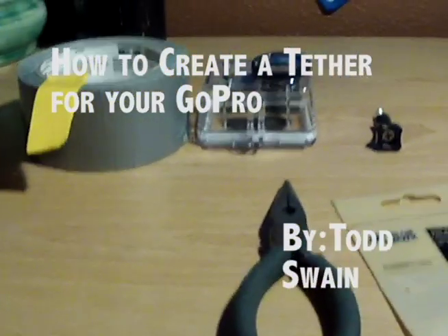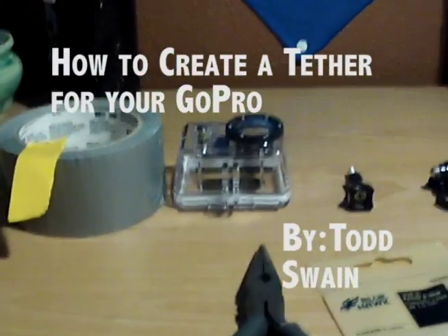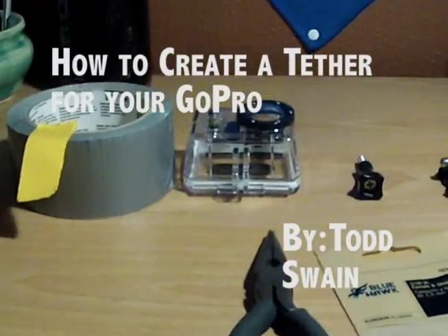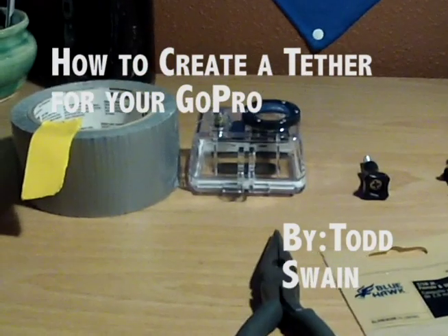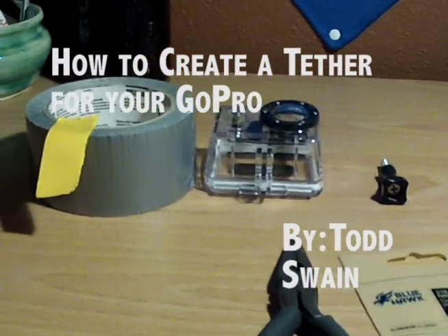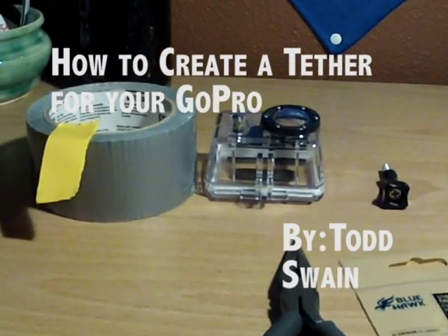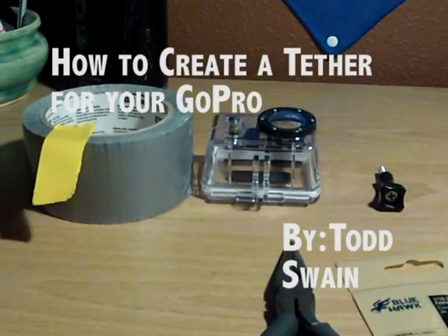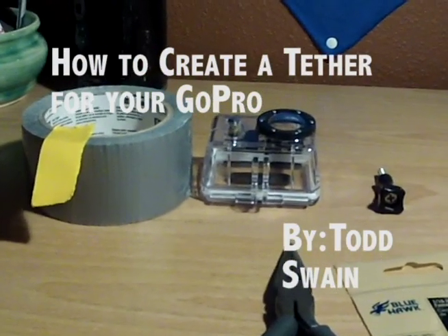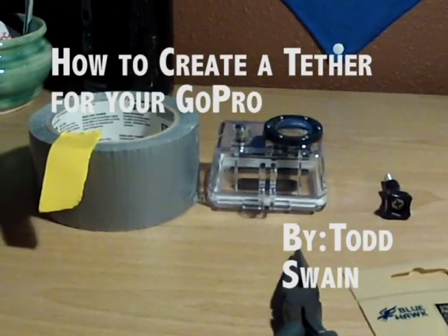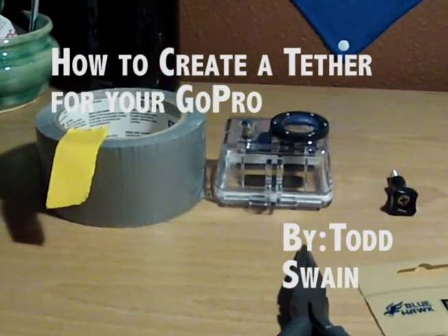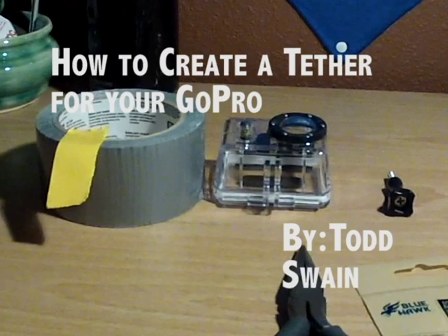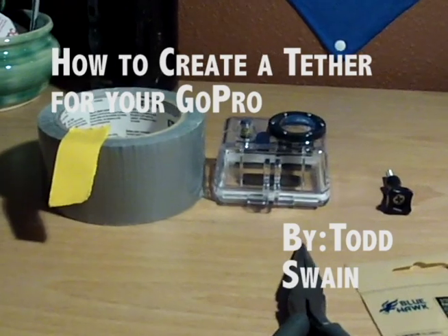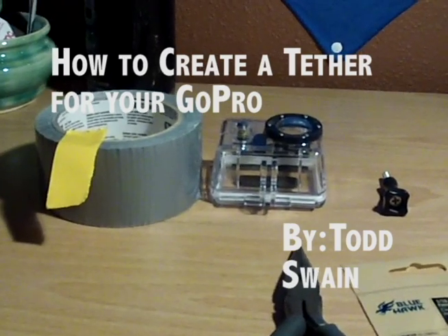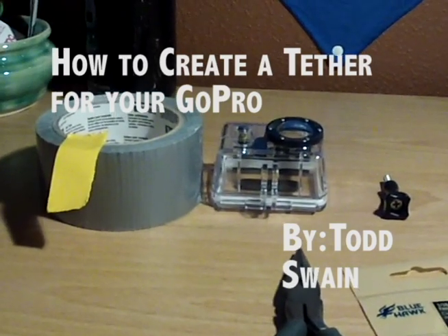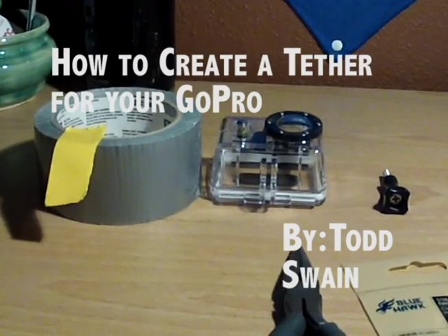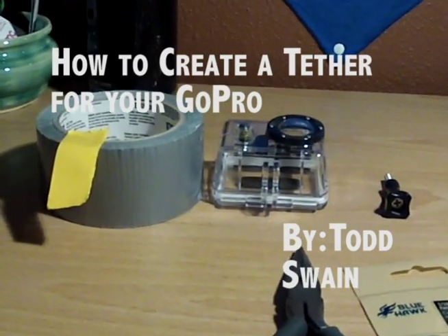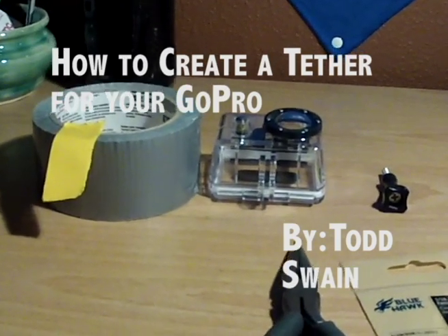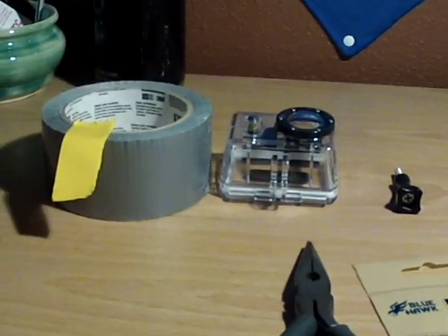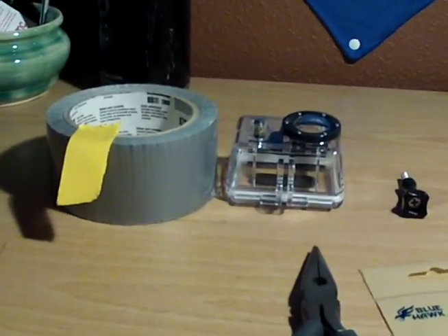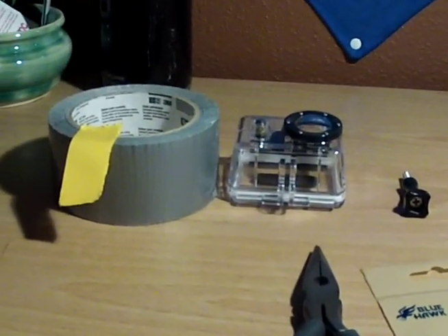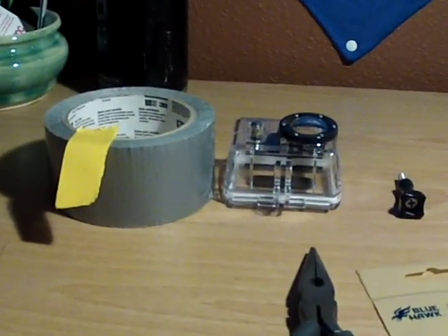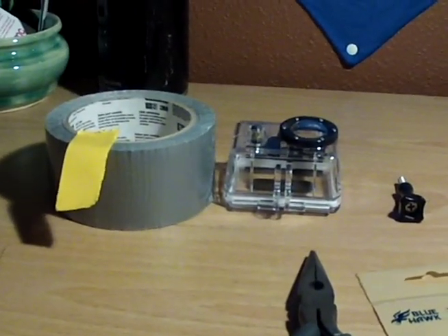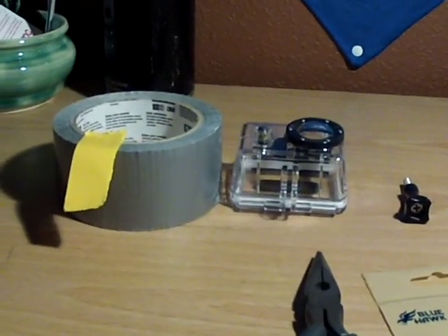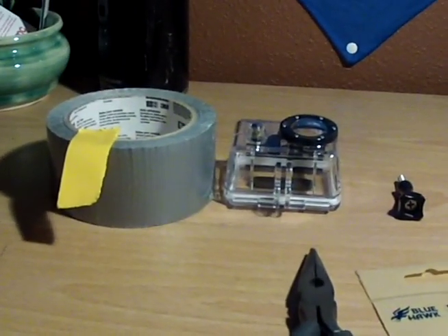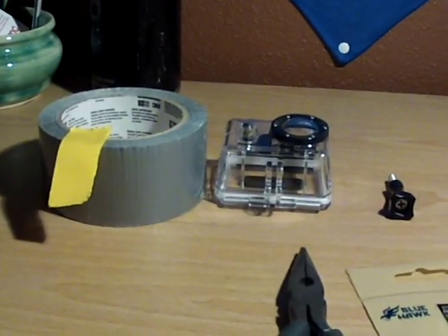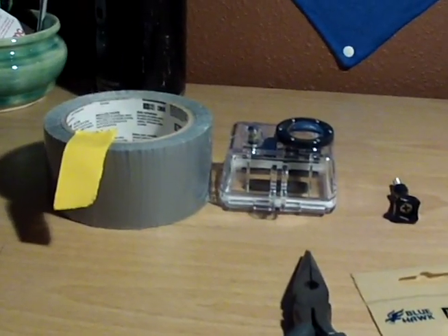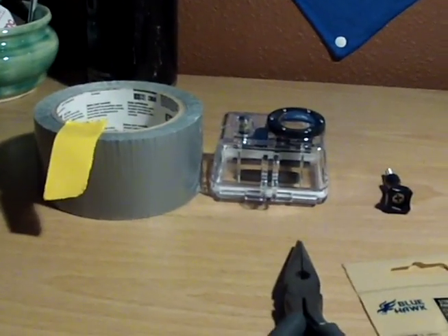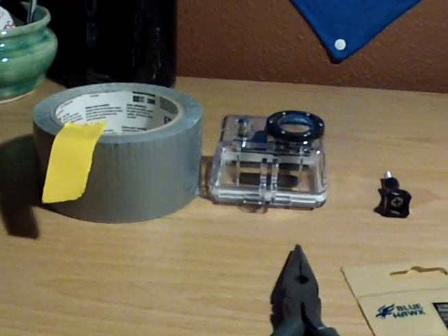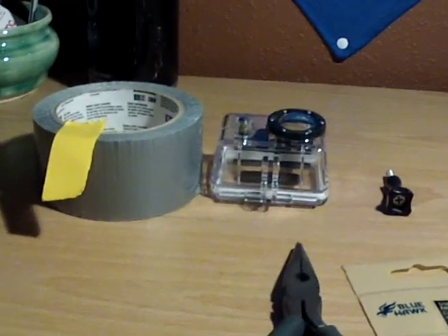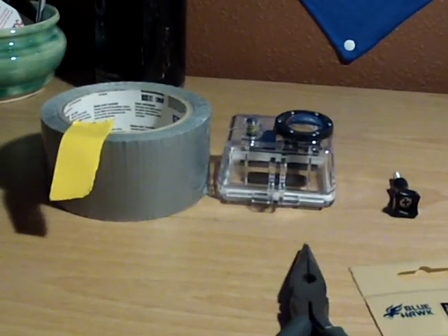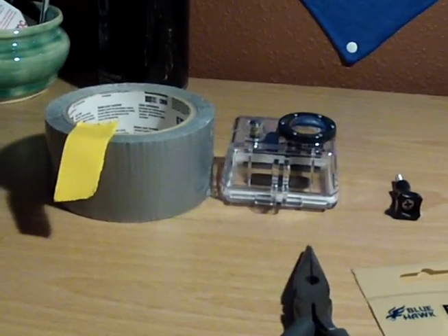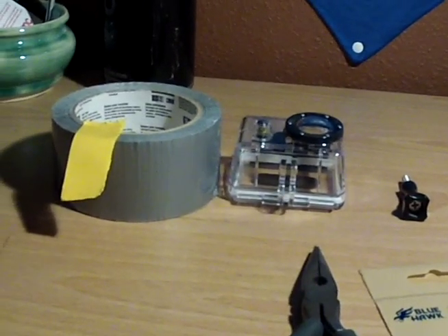I noticed there aren't any videos on how to make a tether for your GoPro. A lot of people resort to buying the grab bag that has a tether in it, which is about 24 bucks.